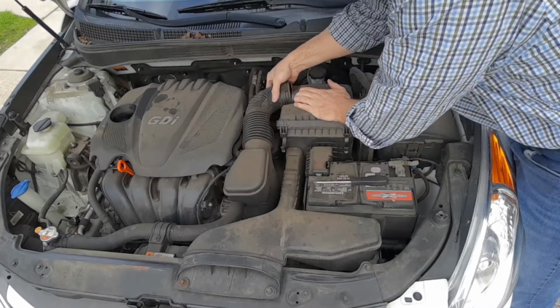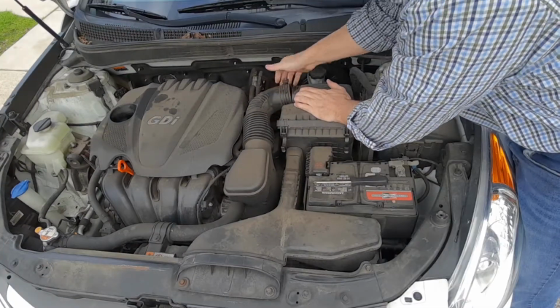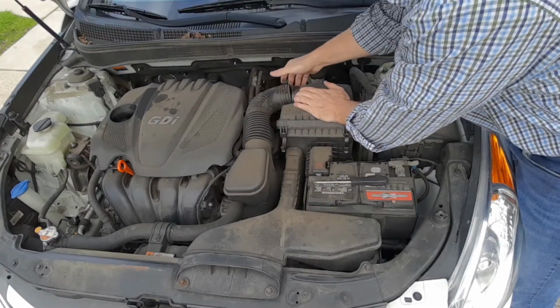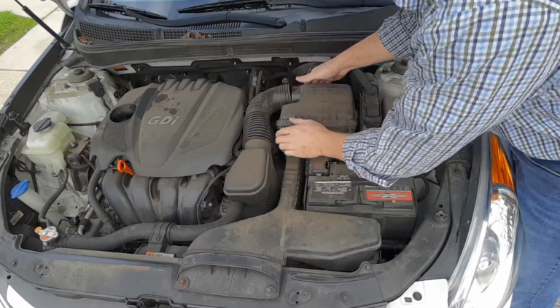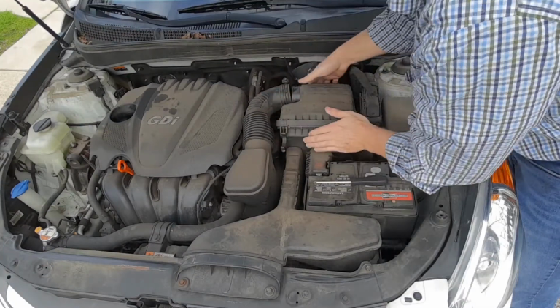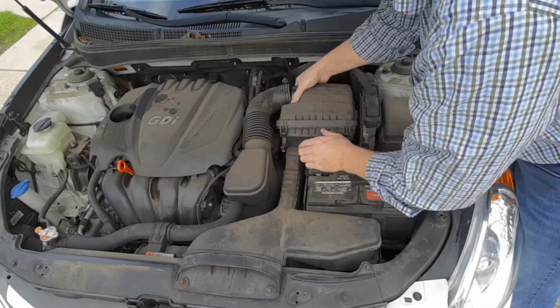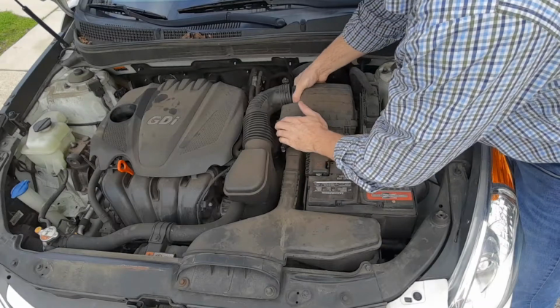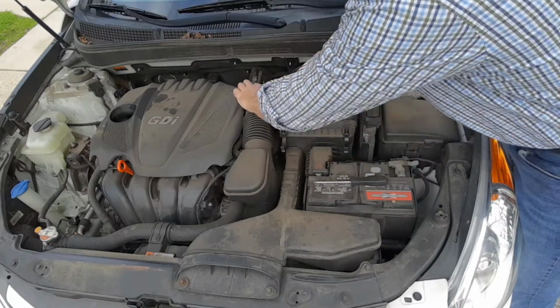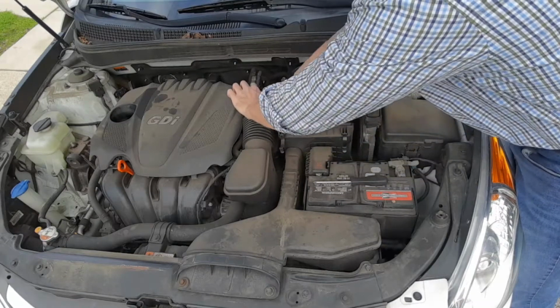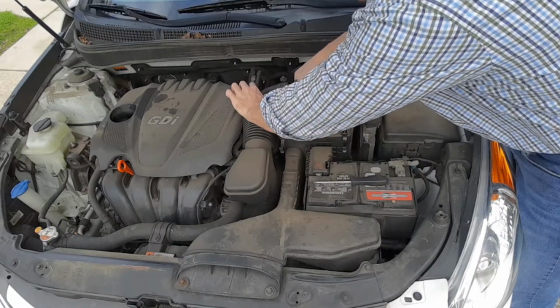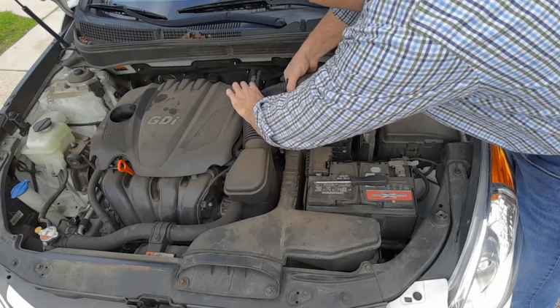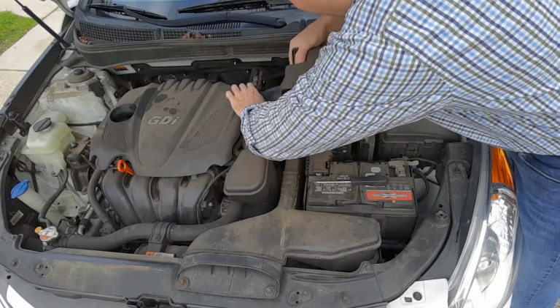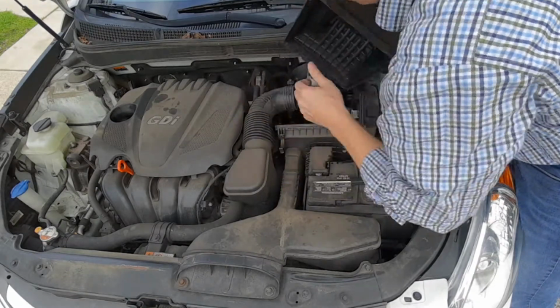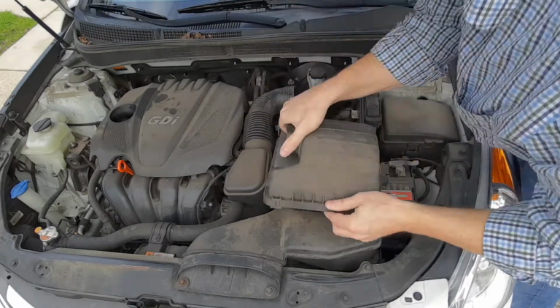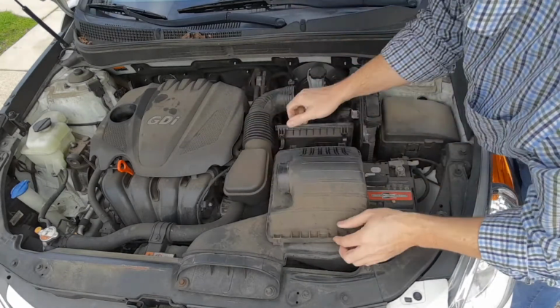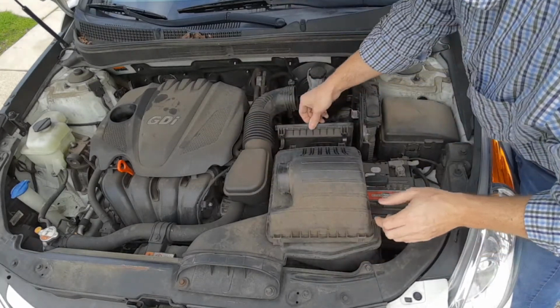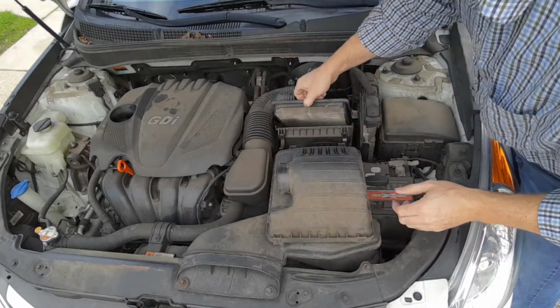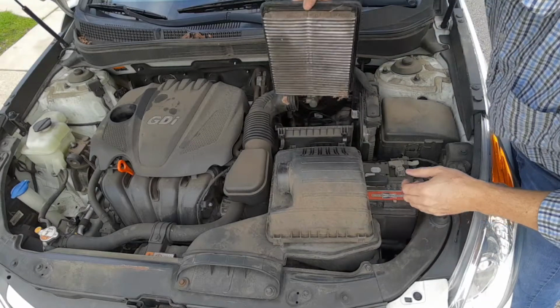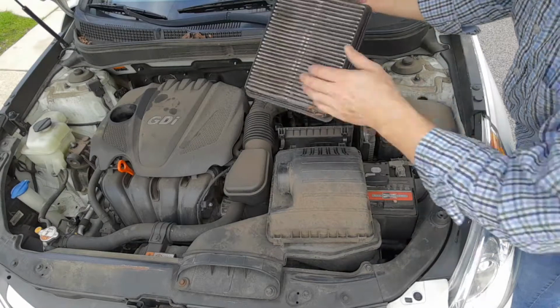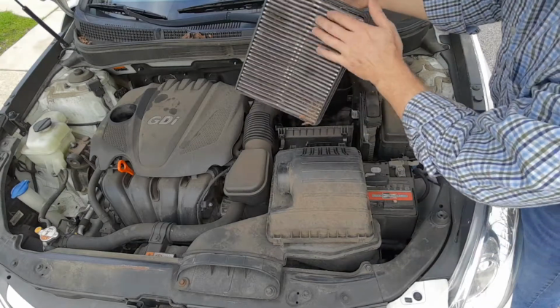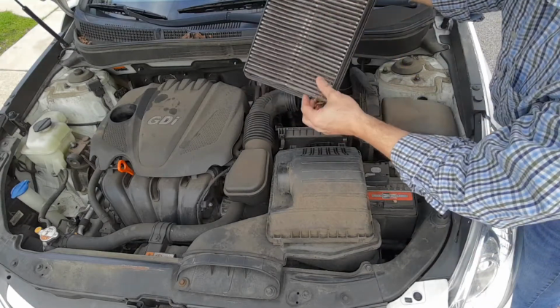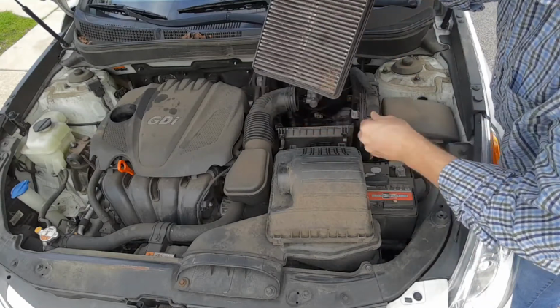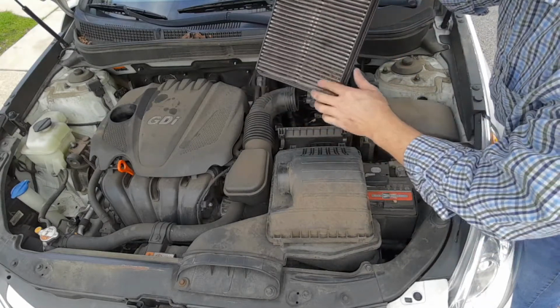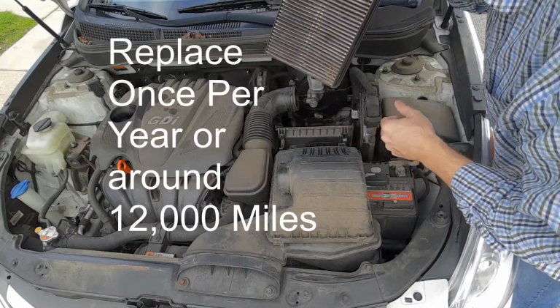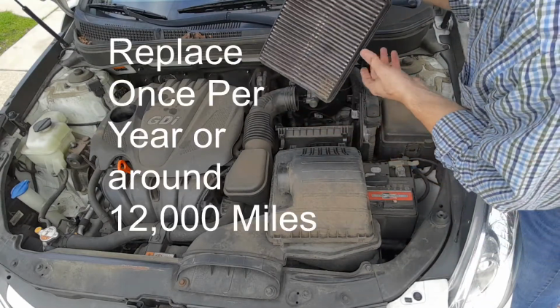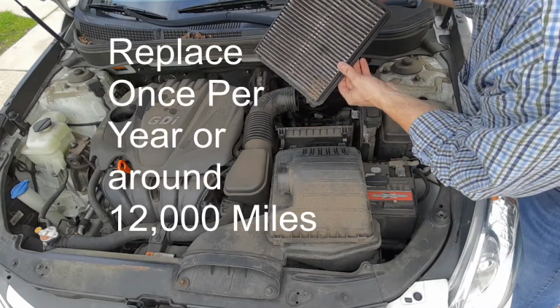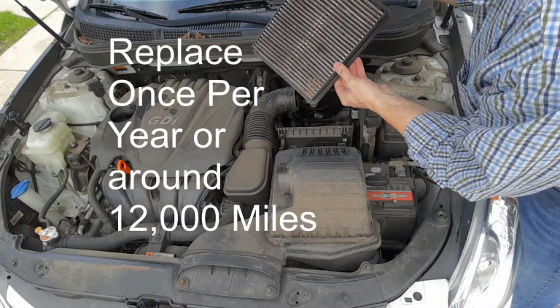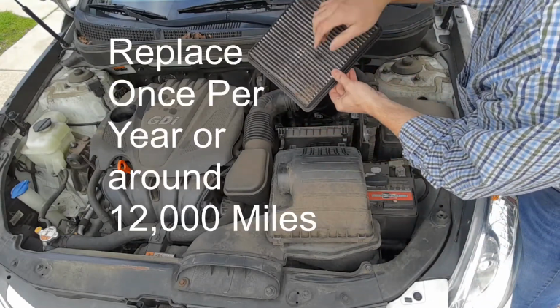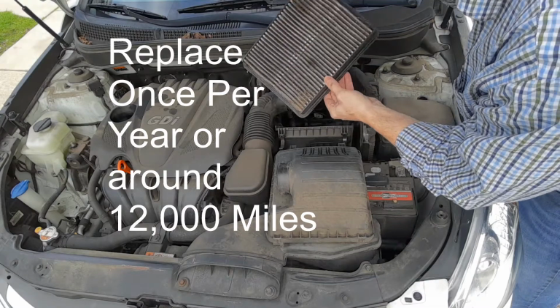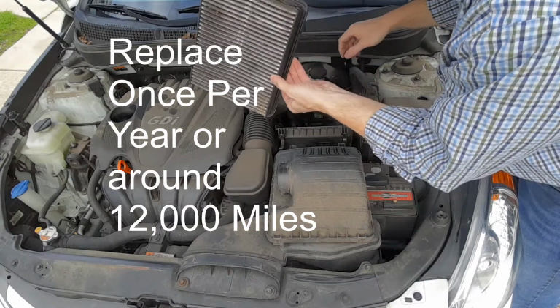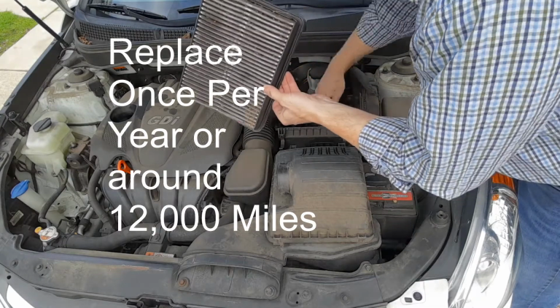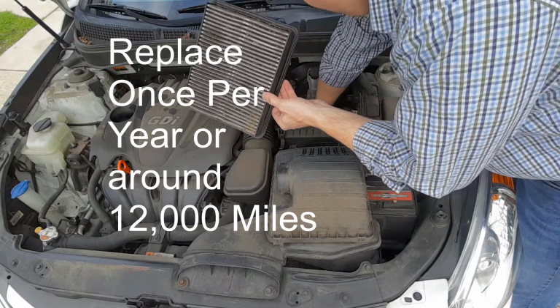After you get that loose and these four clips are taken off, you can take this out and pull out the filter. You can see how dirty this is — this just means I'm going to have to go get a new filter. It's all overdue.